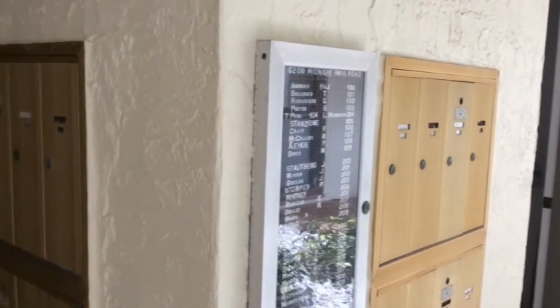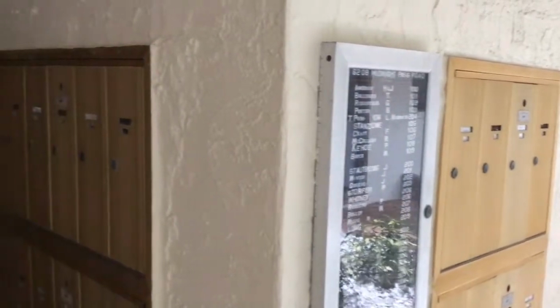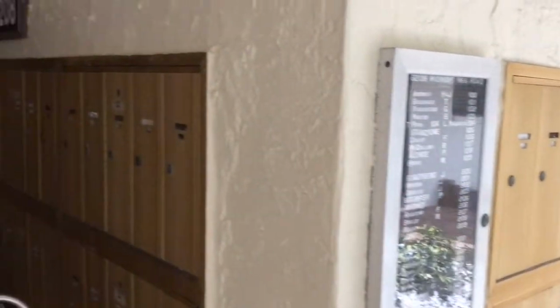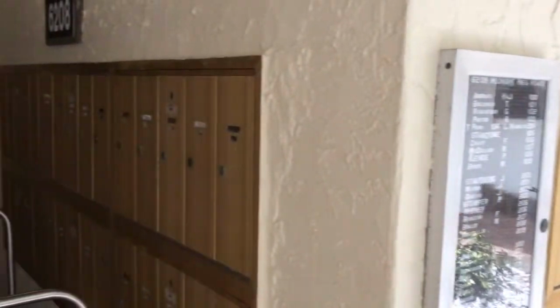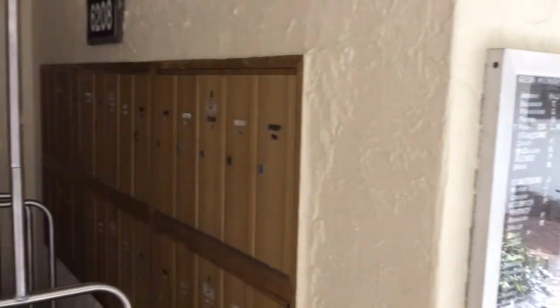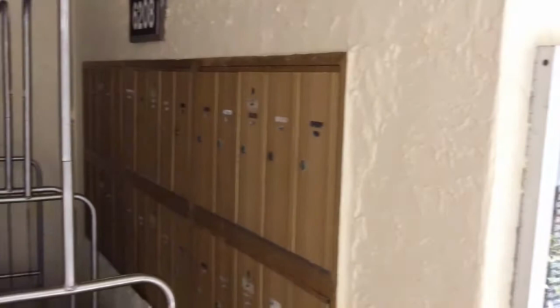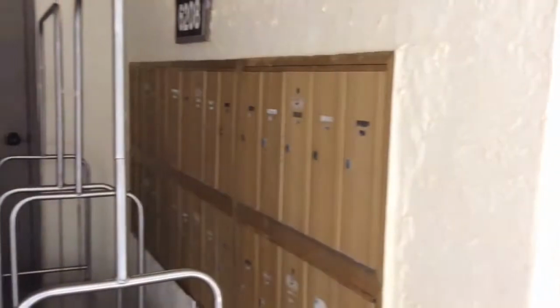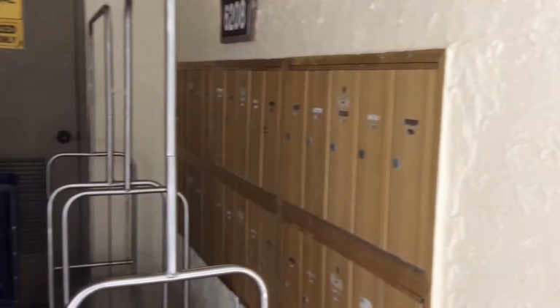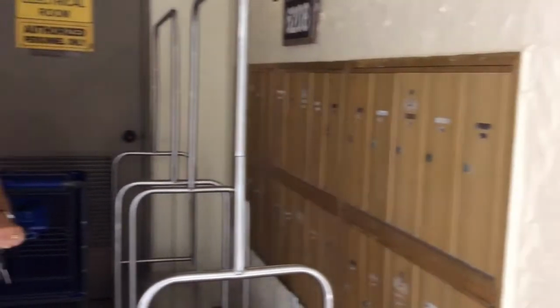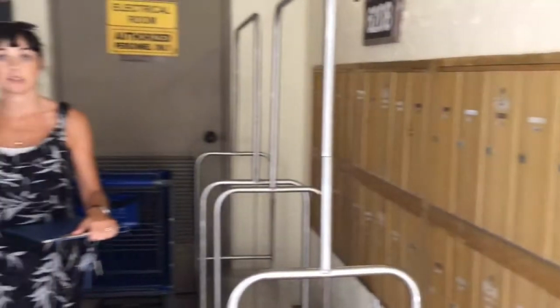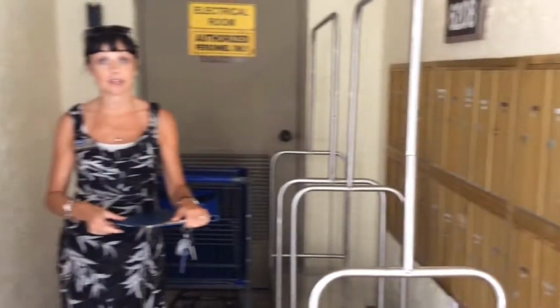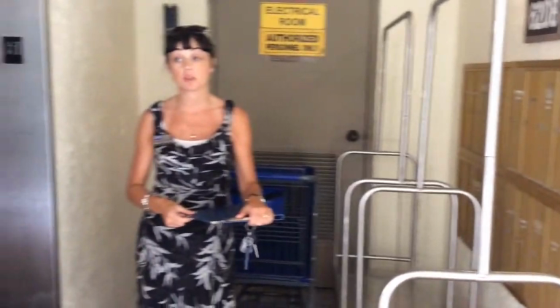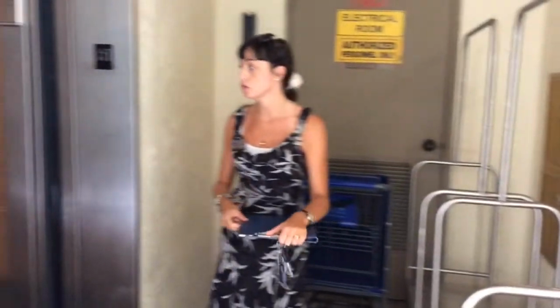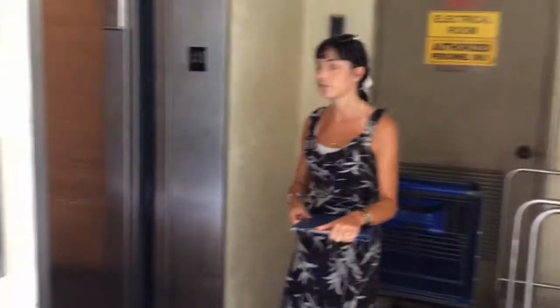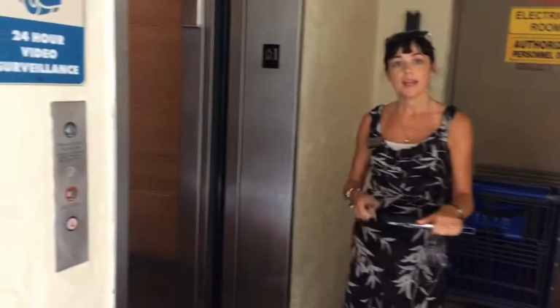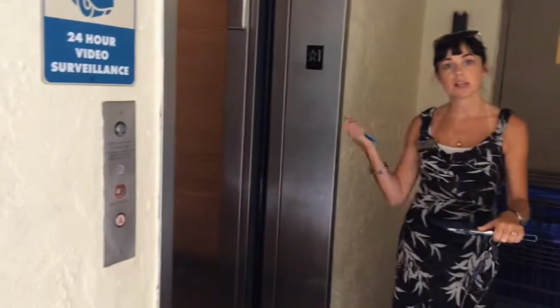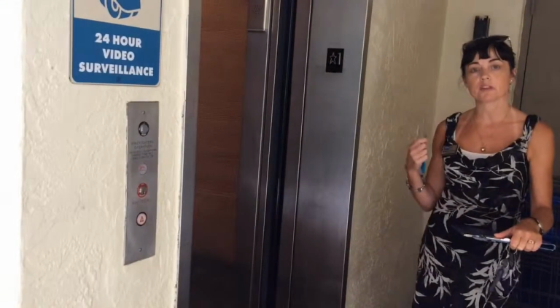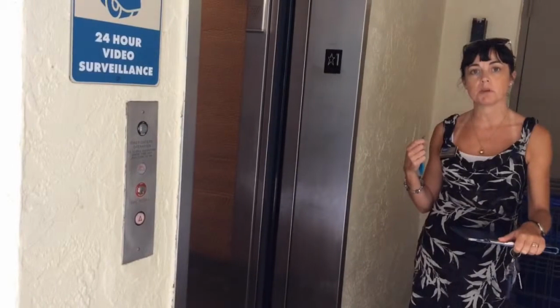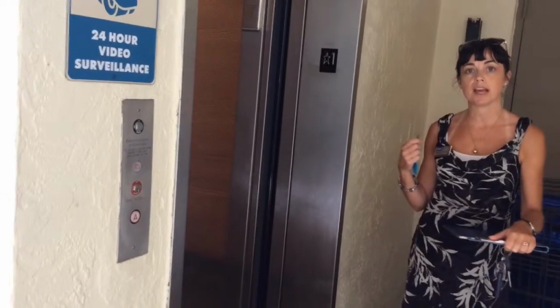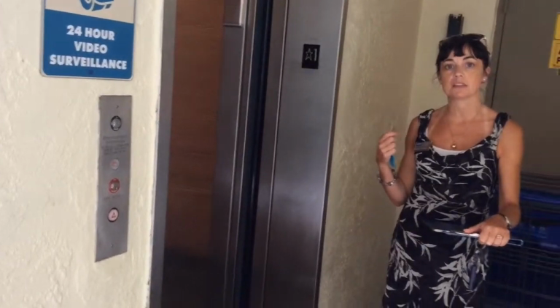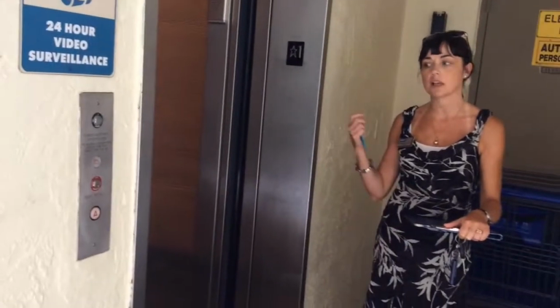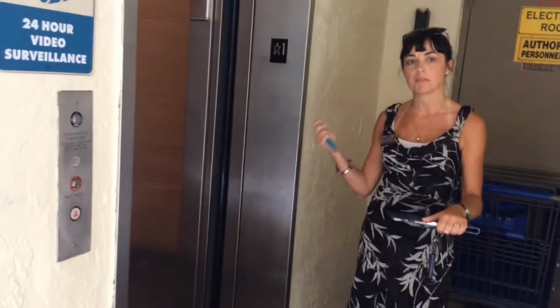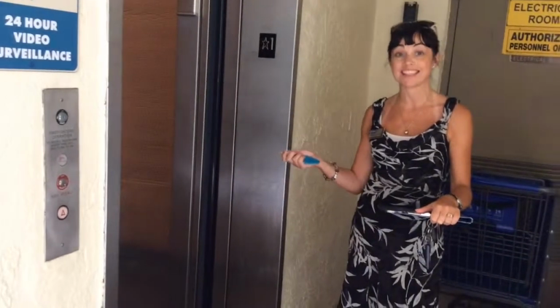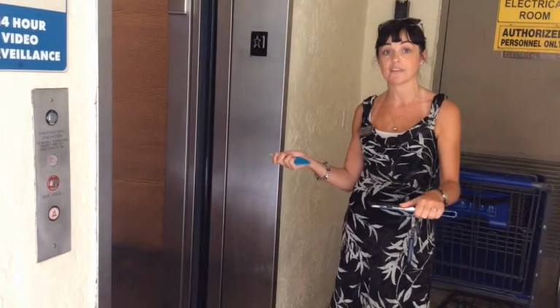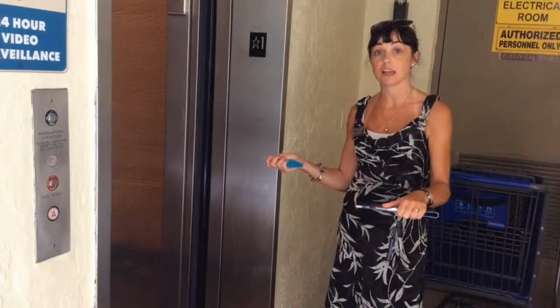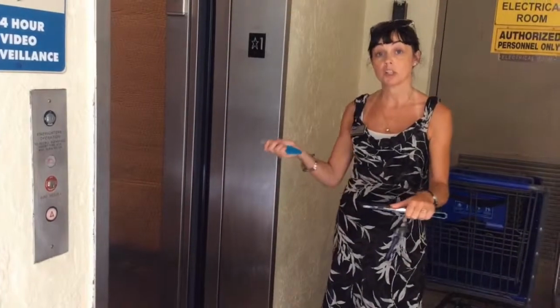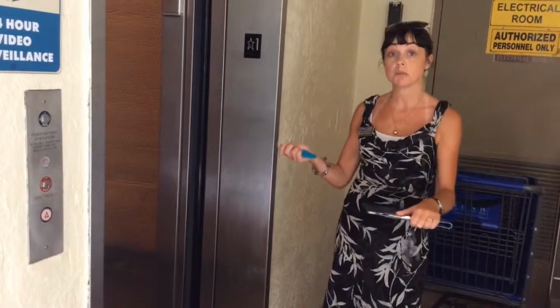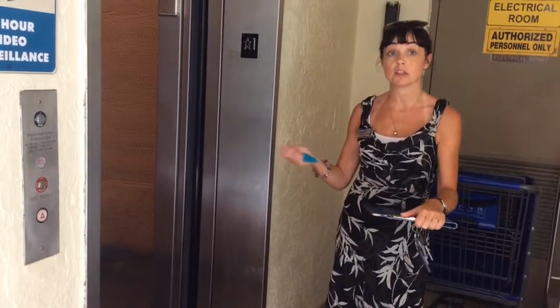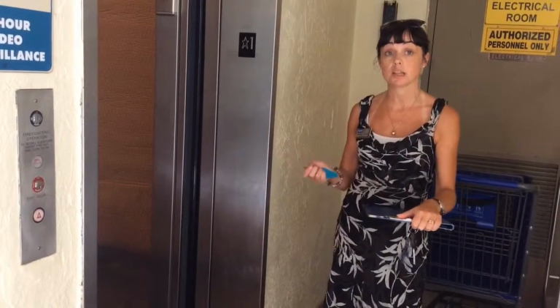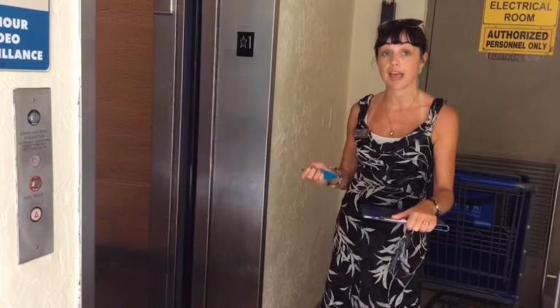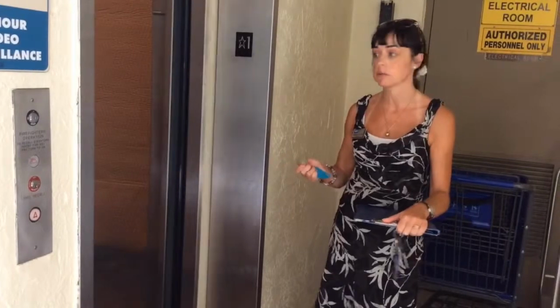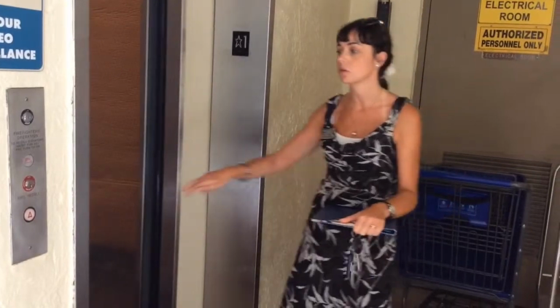You've got the mailboxes and then the elevator to take us up to the third floor. Looks like they've got somebody moving in and out today, so they've padded the elevator — which shows me that they do actually take some care for the communal areas.